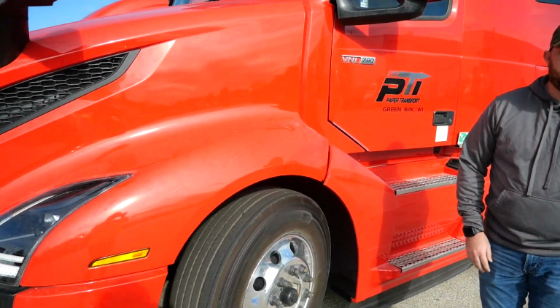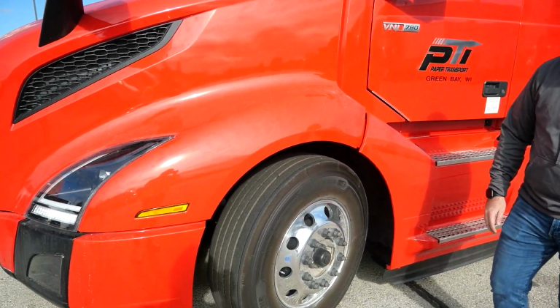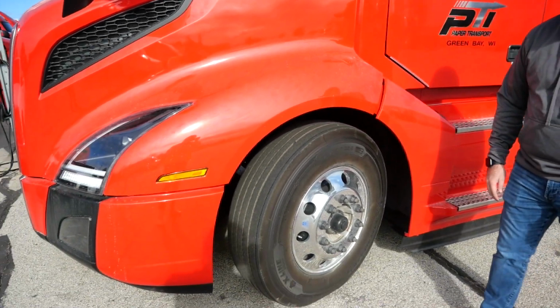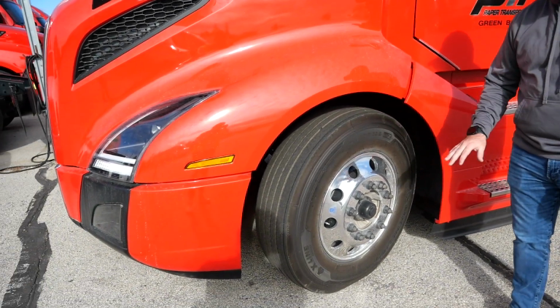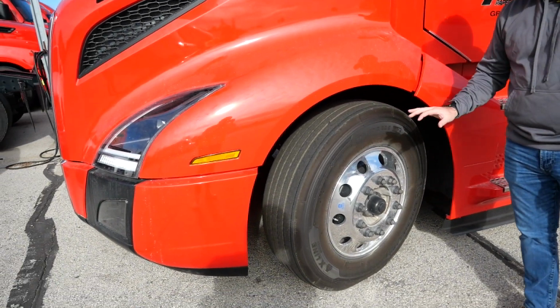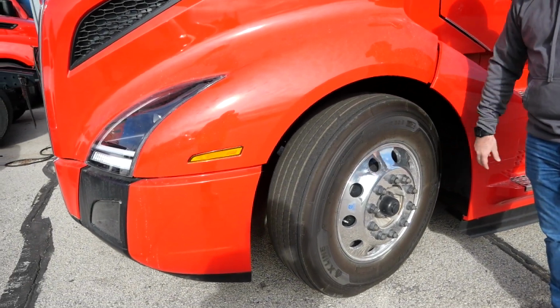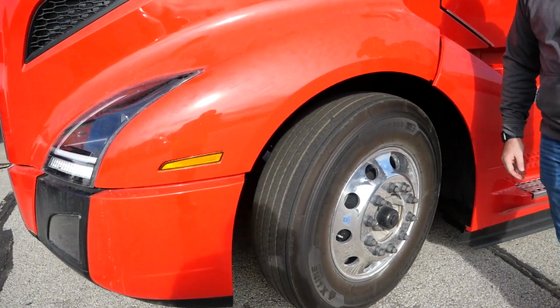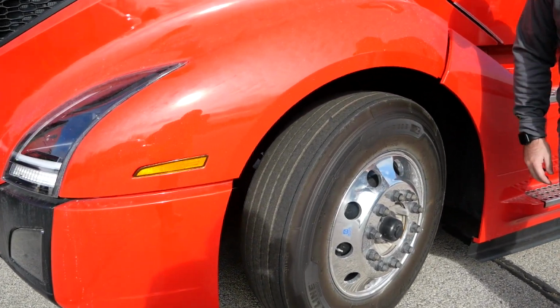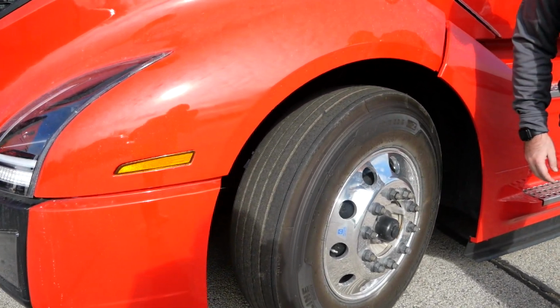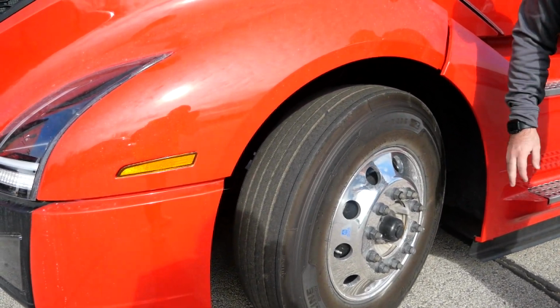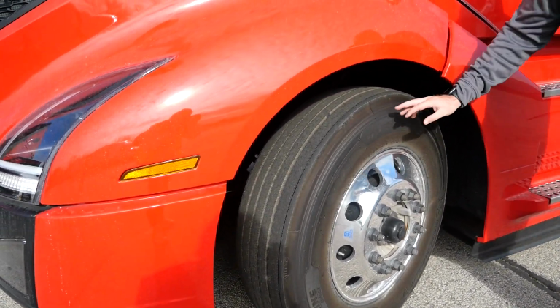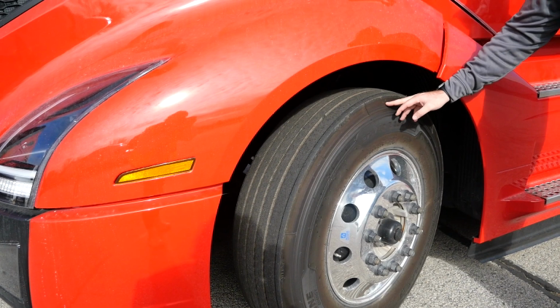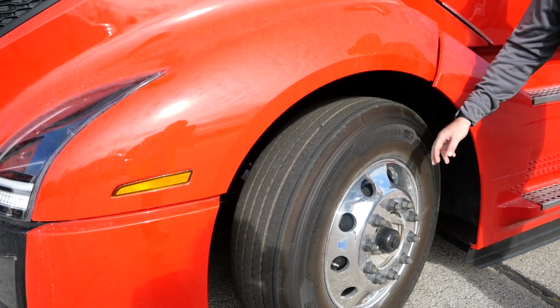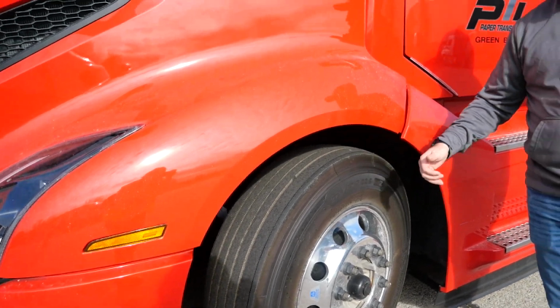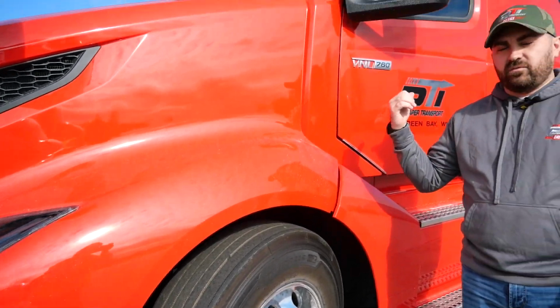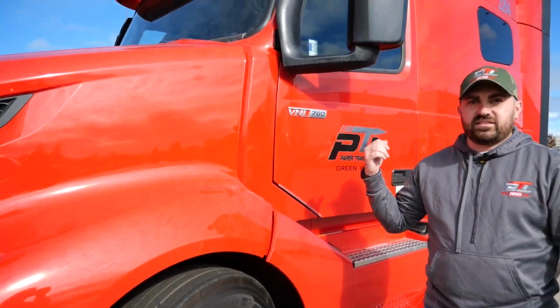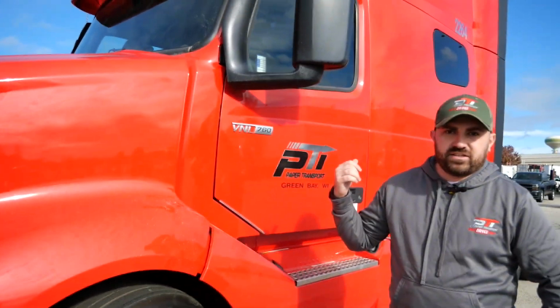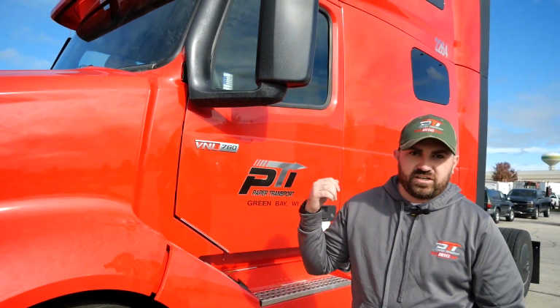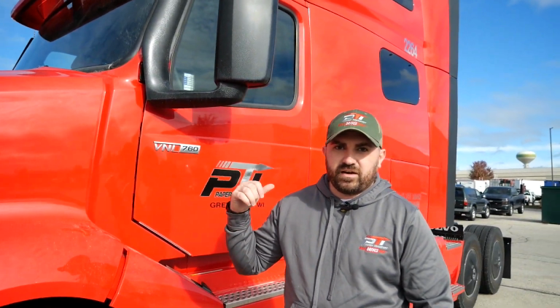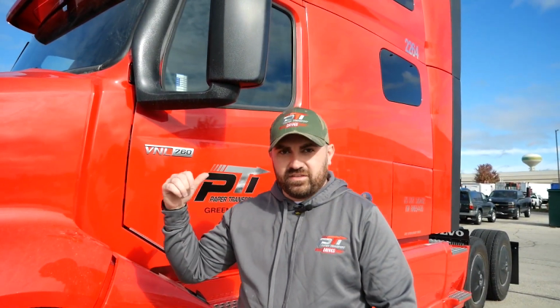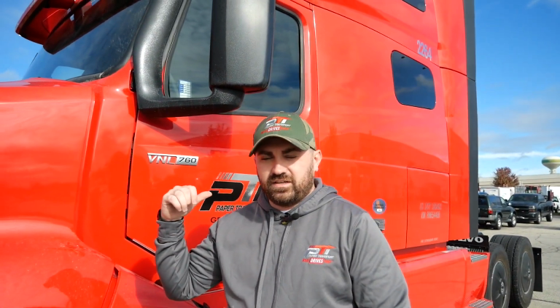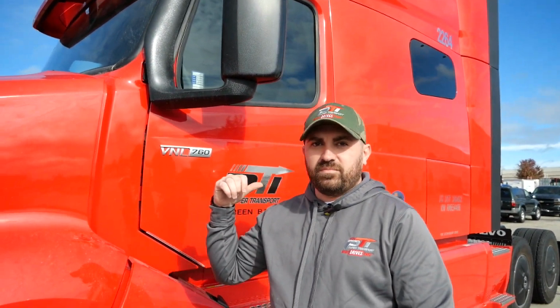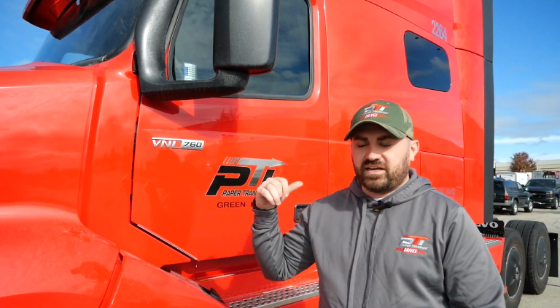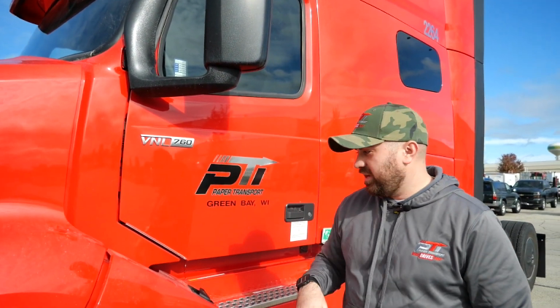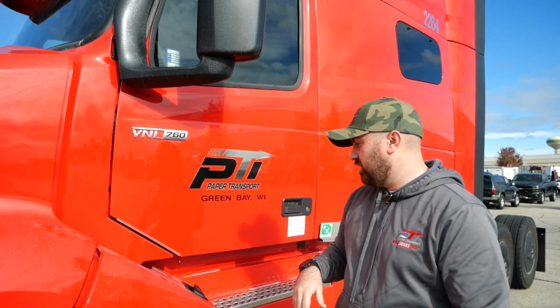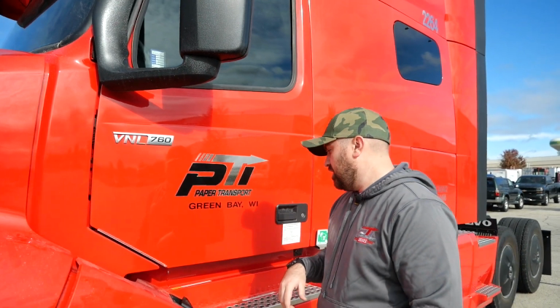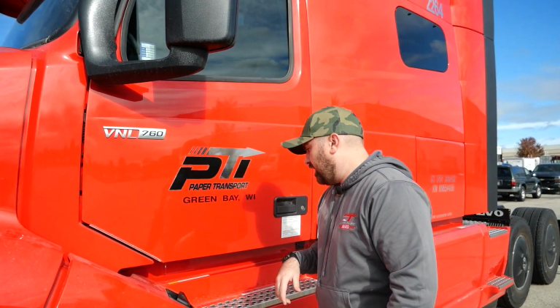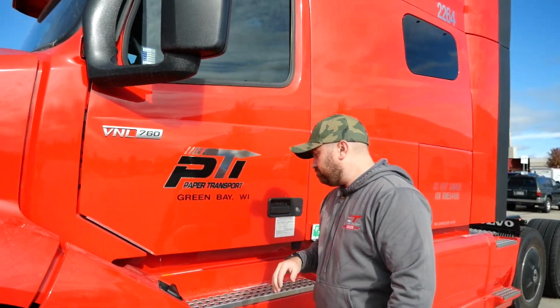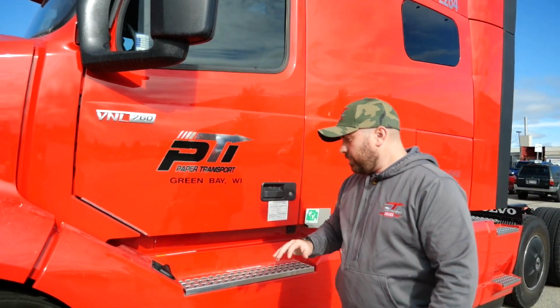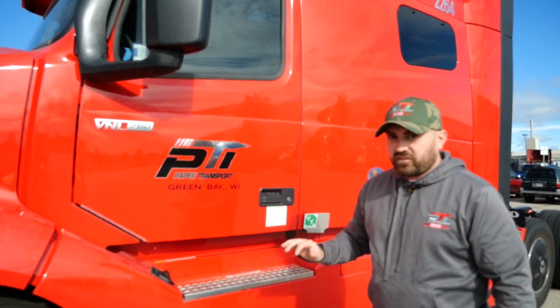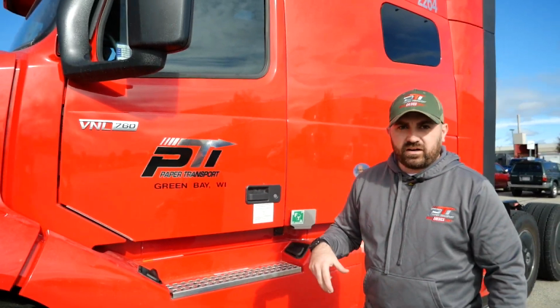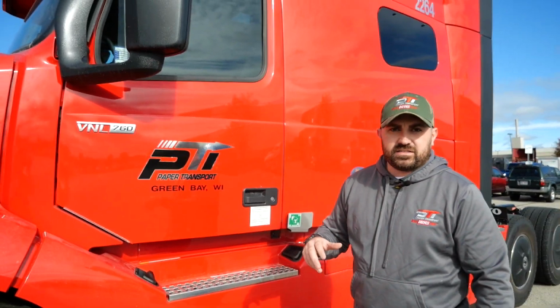For tires, we have all the same tires on our Volvos as we do on all of our other units. We're going to run with the Michelin X-Line Energy tires on the steers, and then when we get to the back of the truck you'll see that we have the same Michelin tires on the back as well.